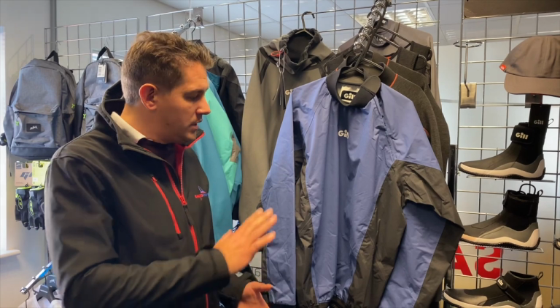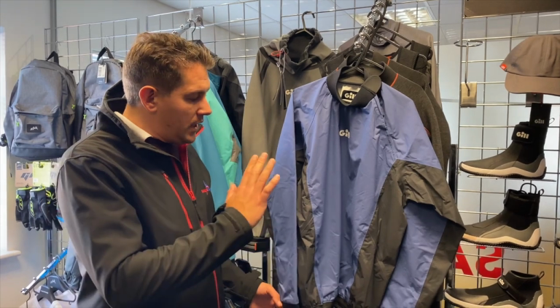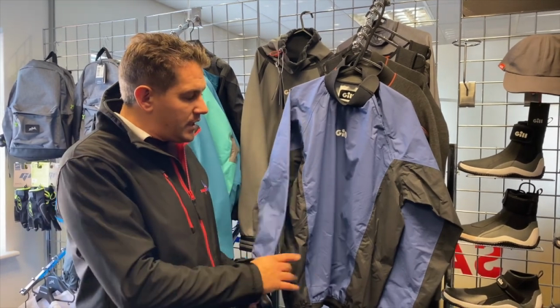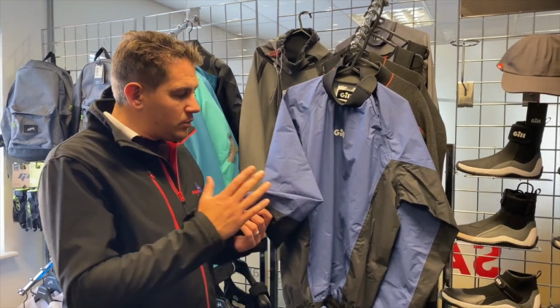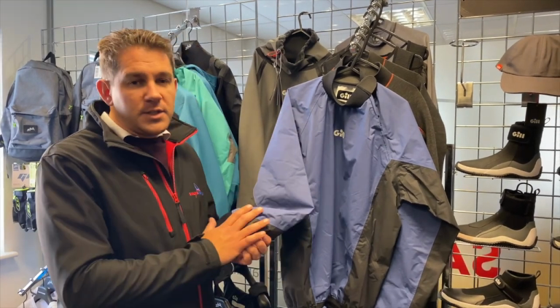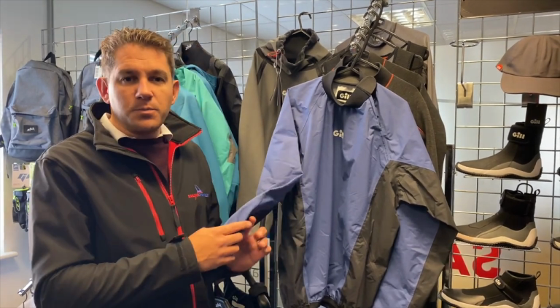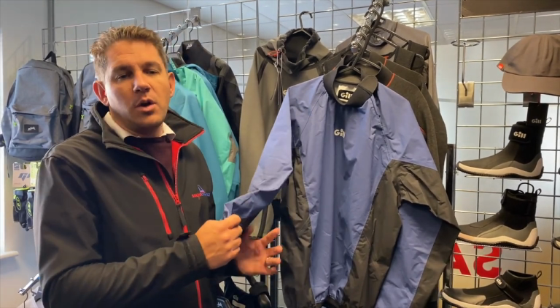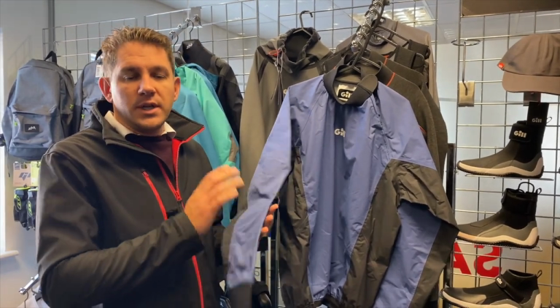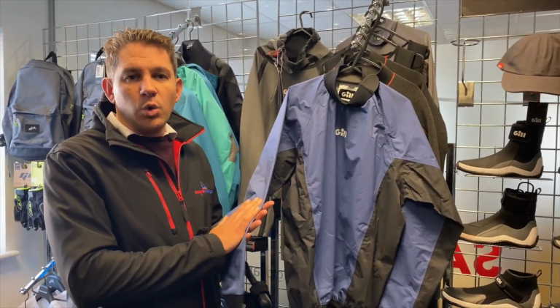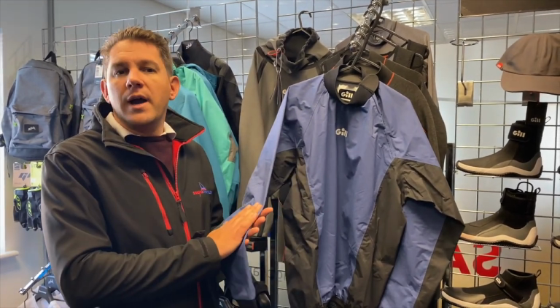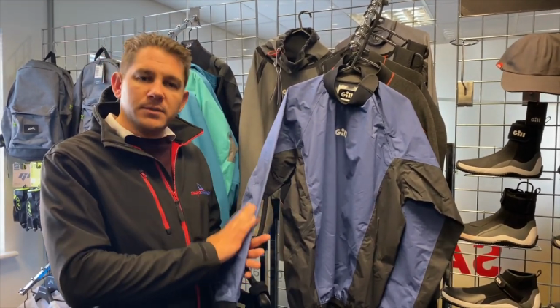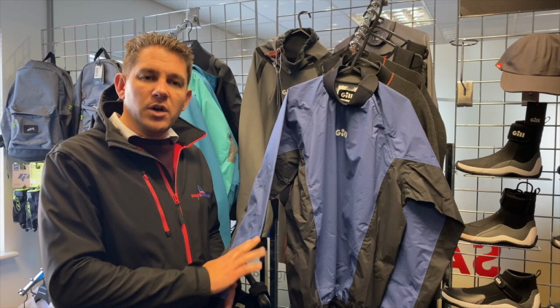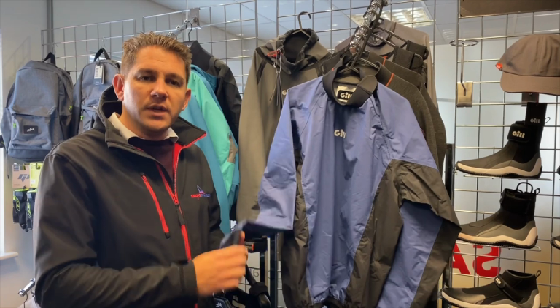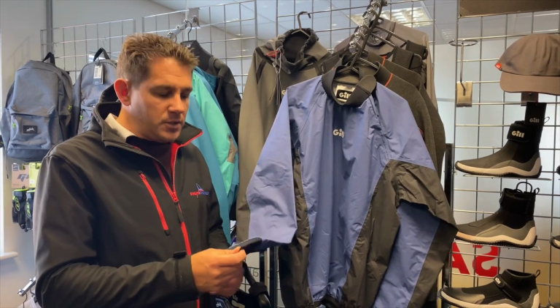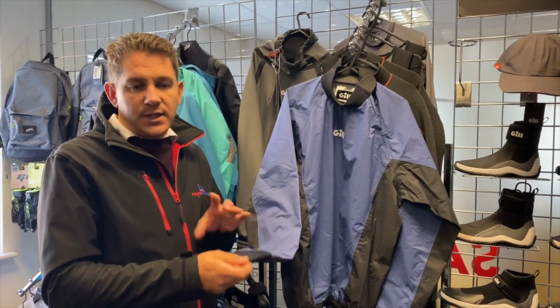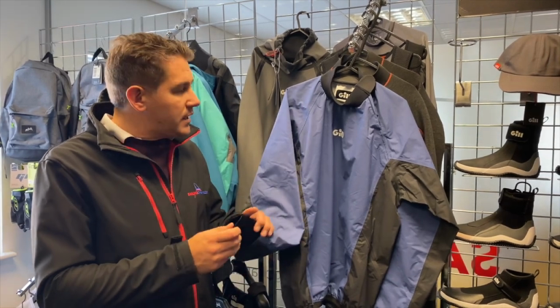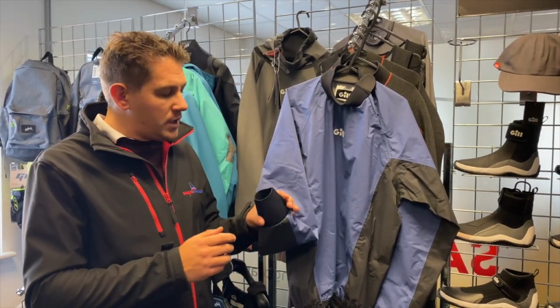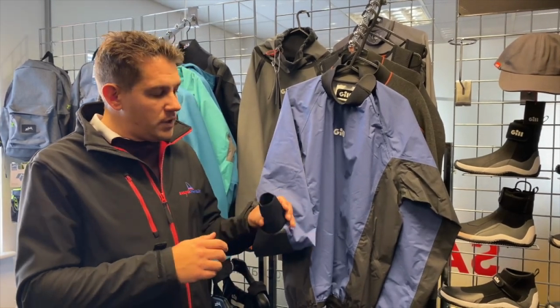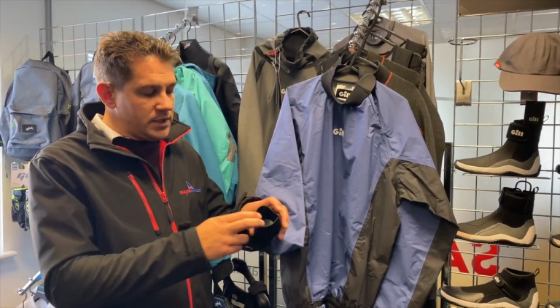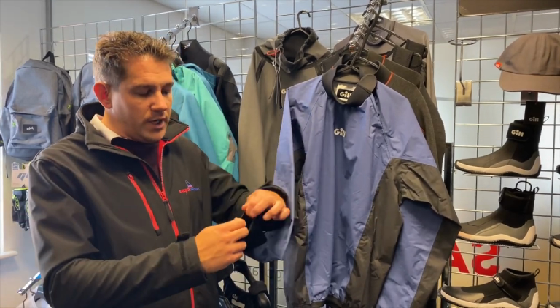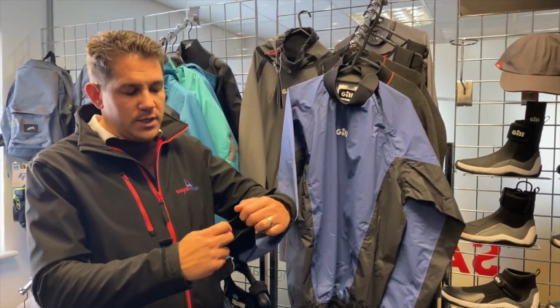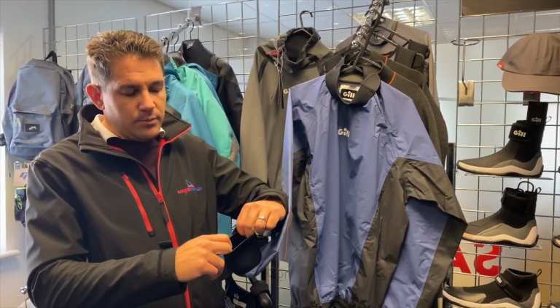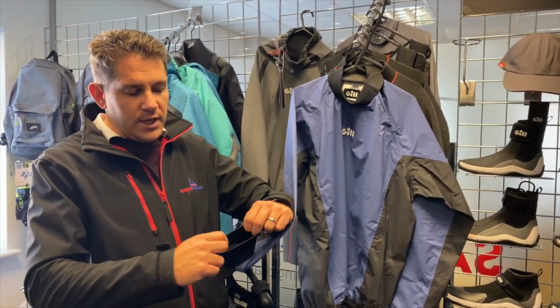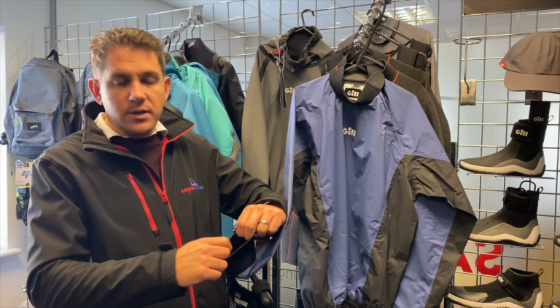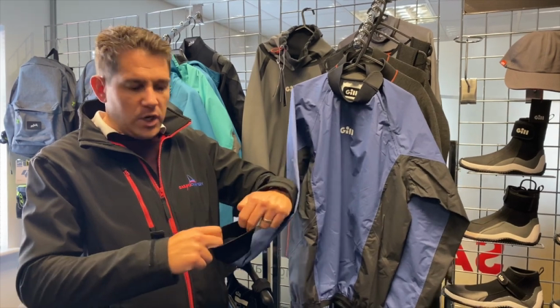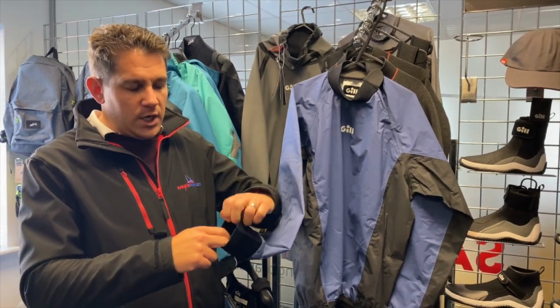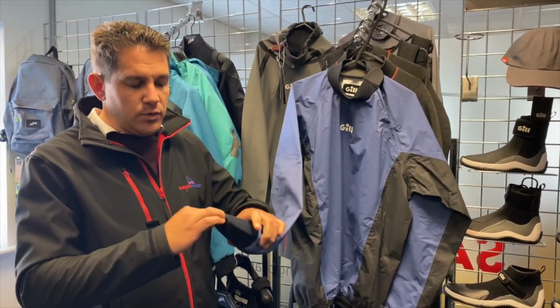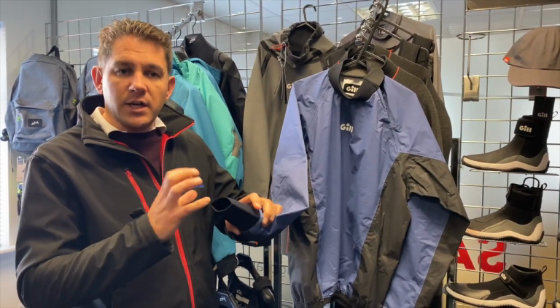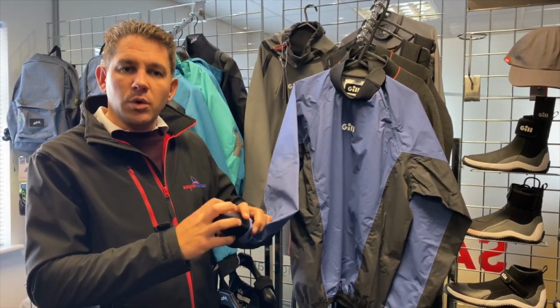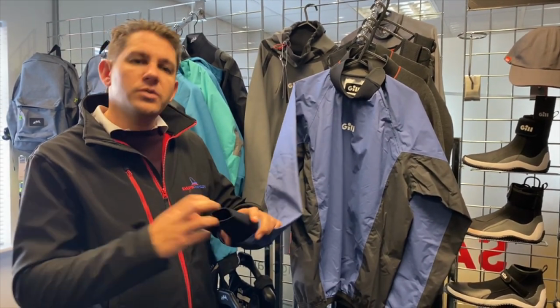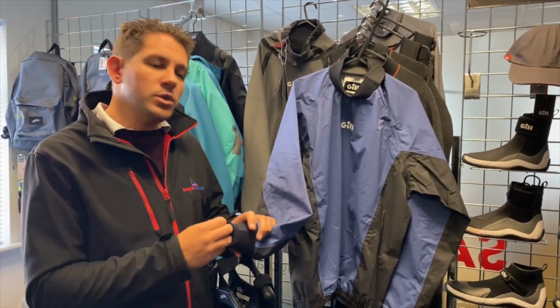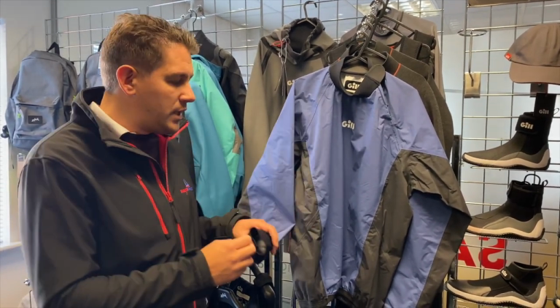In terms of what you'd expect, a spray top keeps the water out, keeps the wind off, keeps you protected. Let's have a look at a few of the features. We've got neoprene wrists here — stretchy, get your wrists in, will close and stop water flushing up.